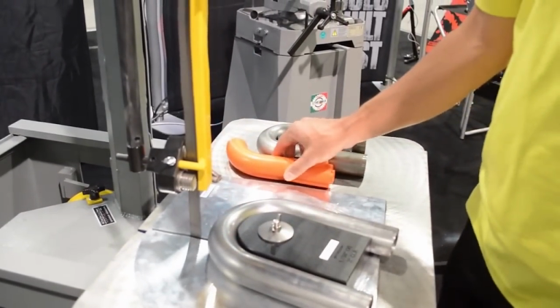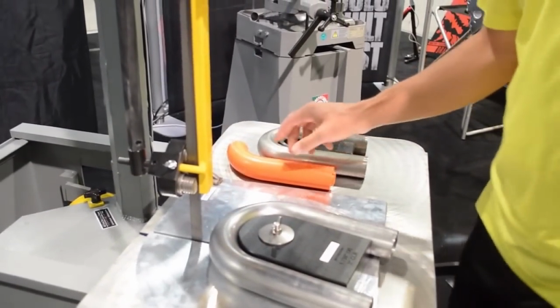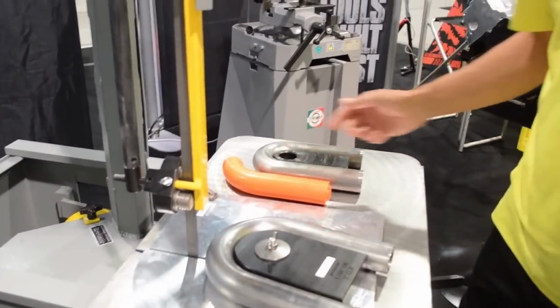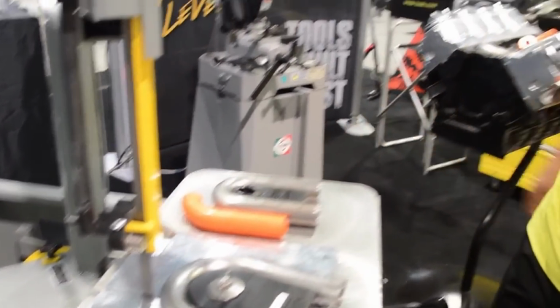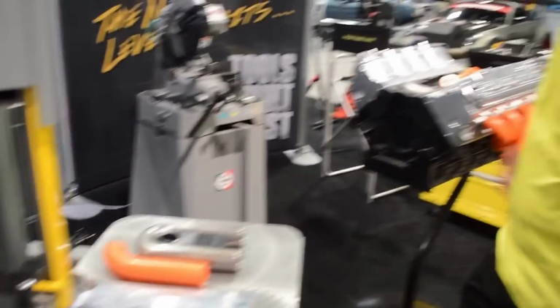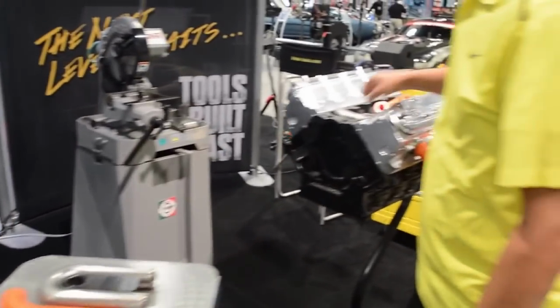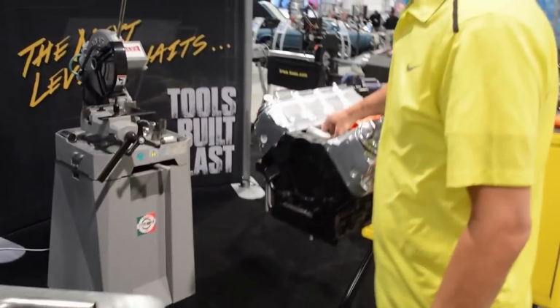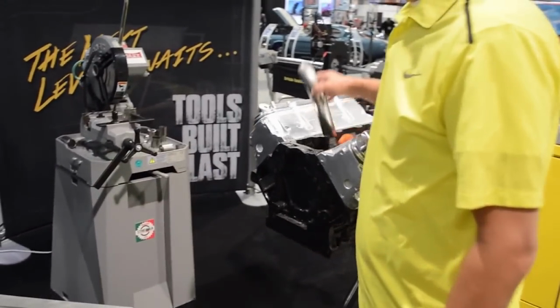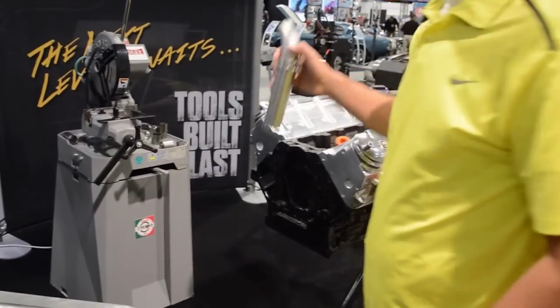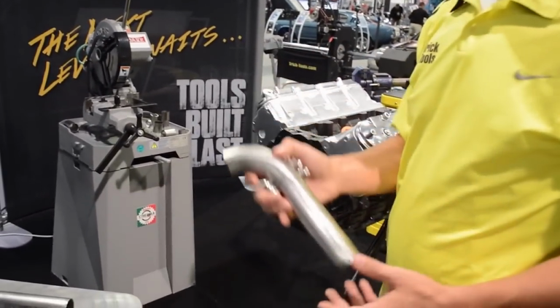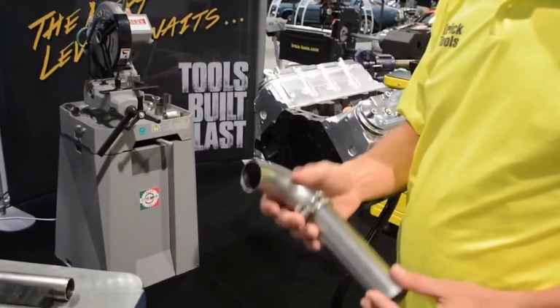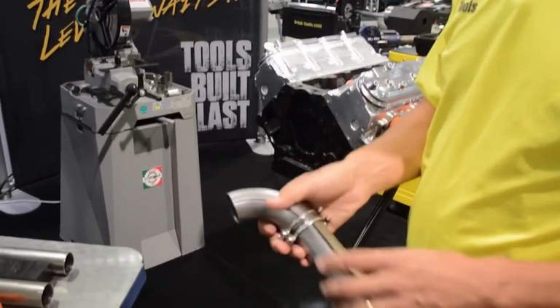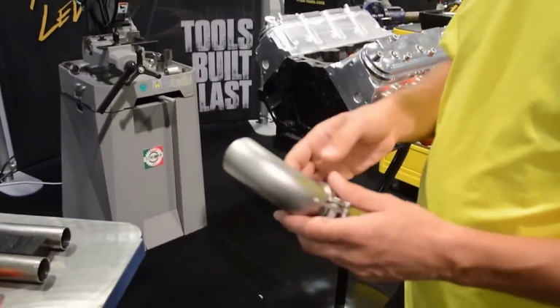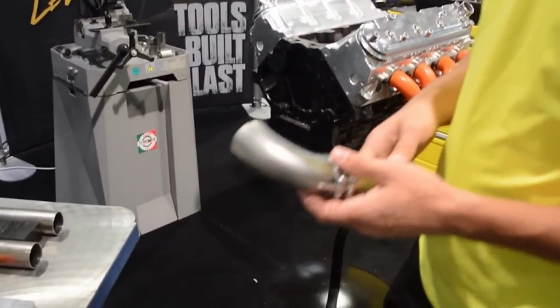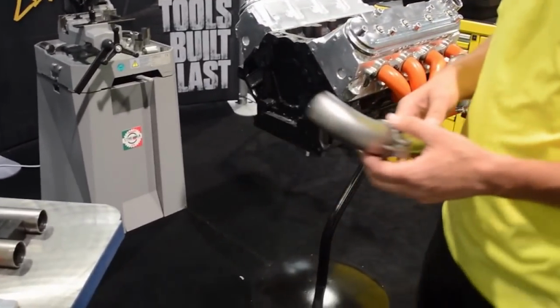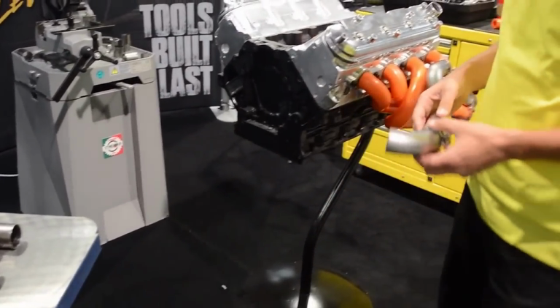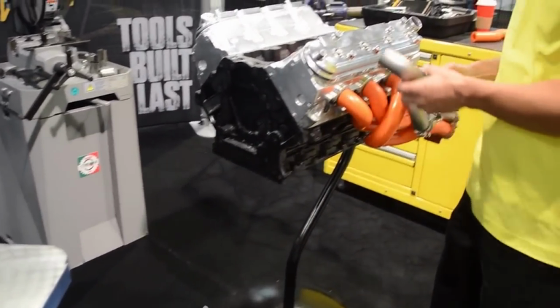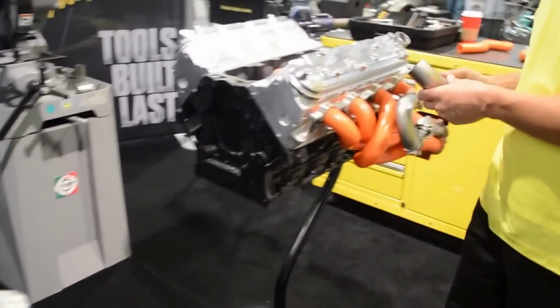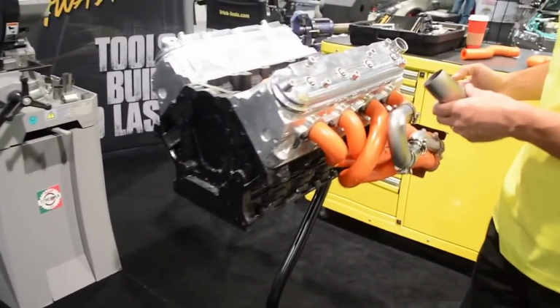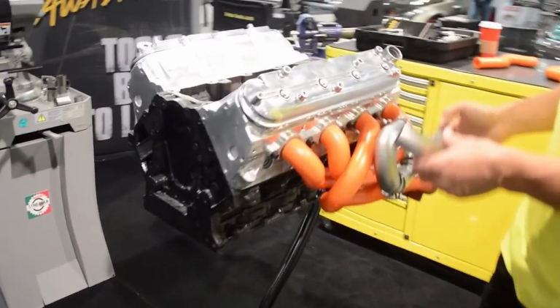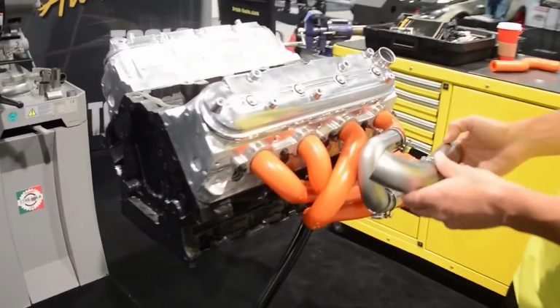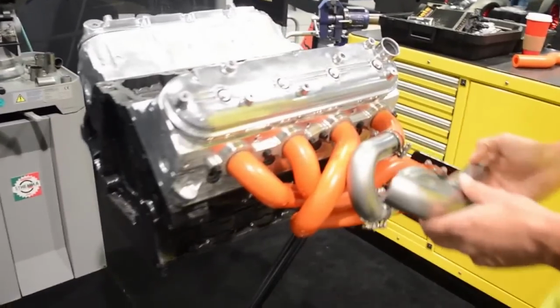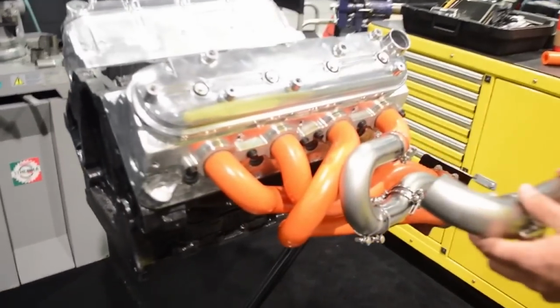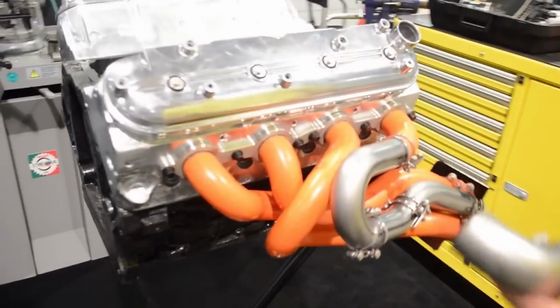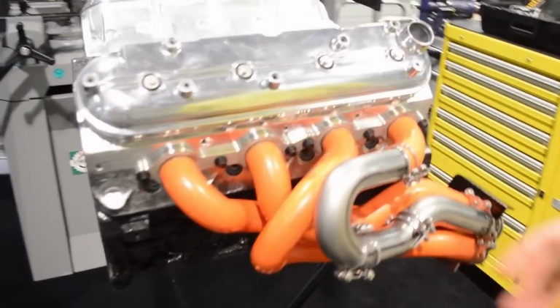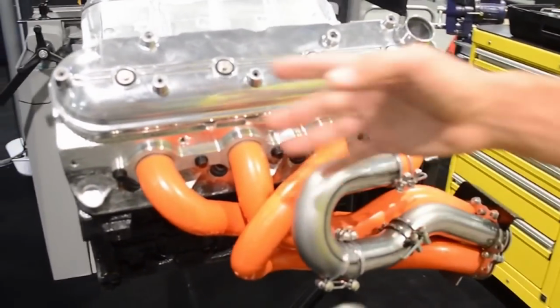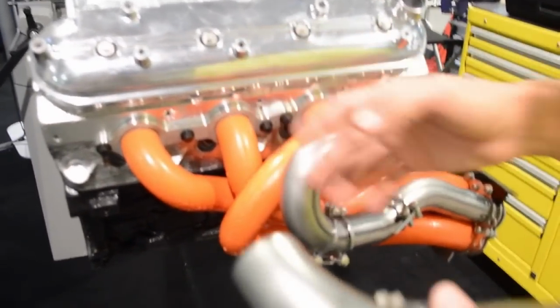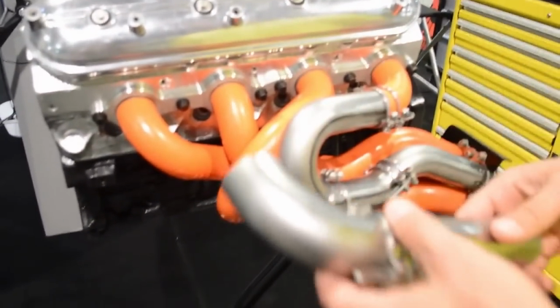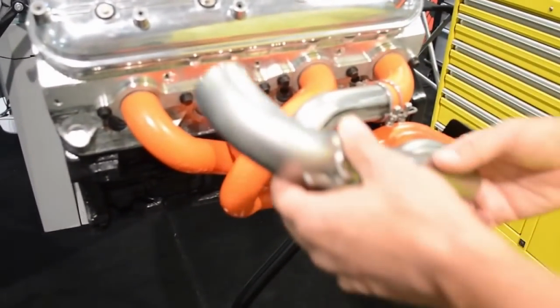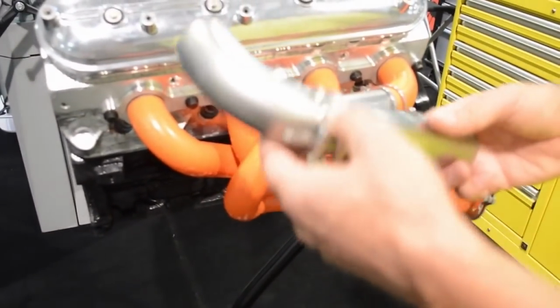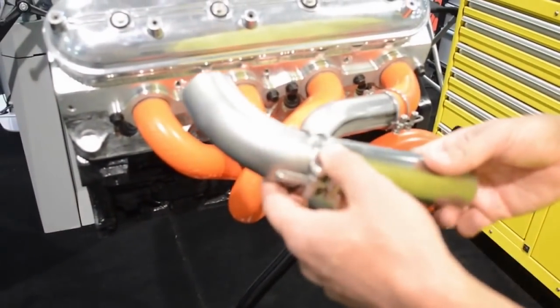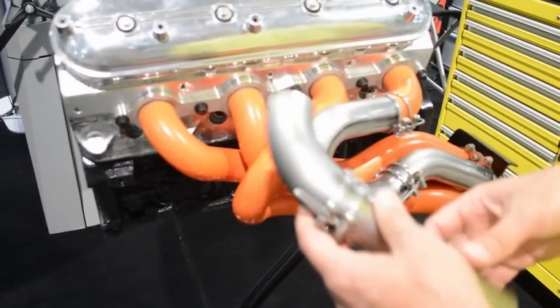Once you've got the part made in steel, you'll have something like this. You can bring it back to your engine and replace the block section with the steel section.